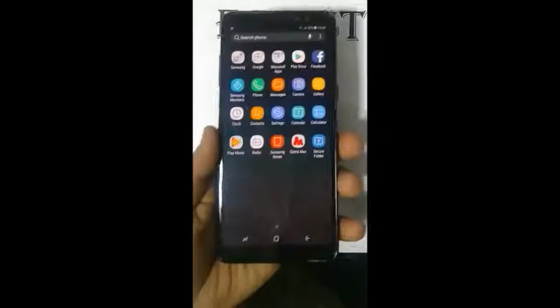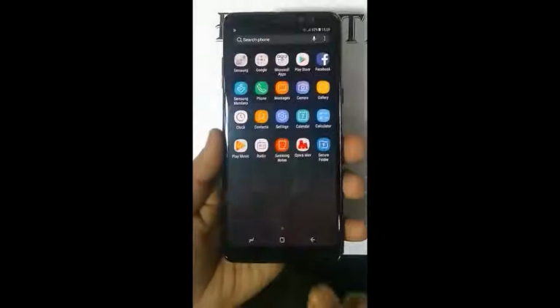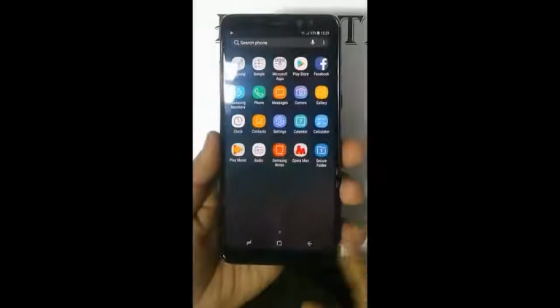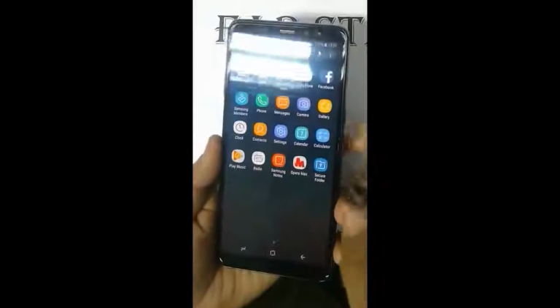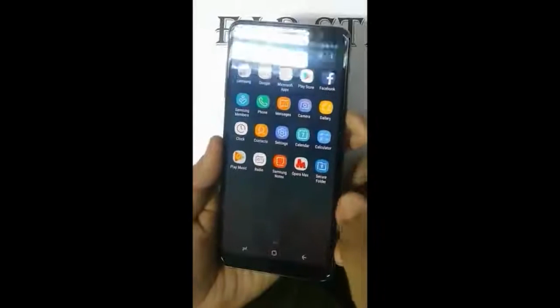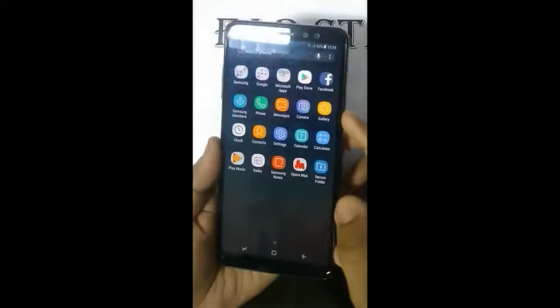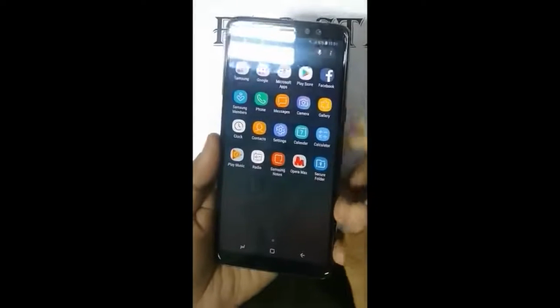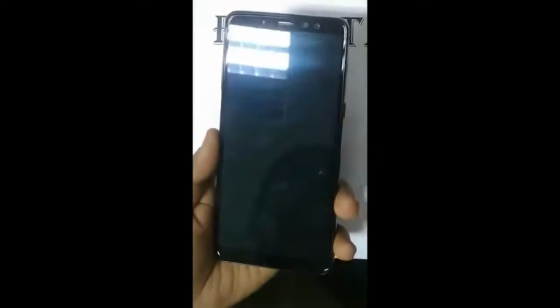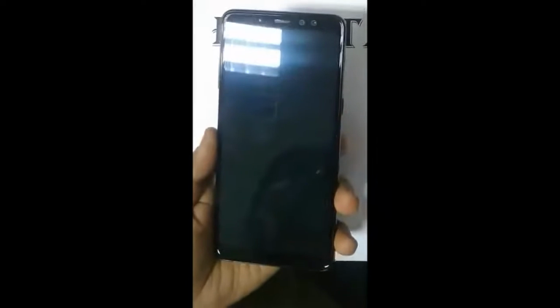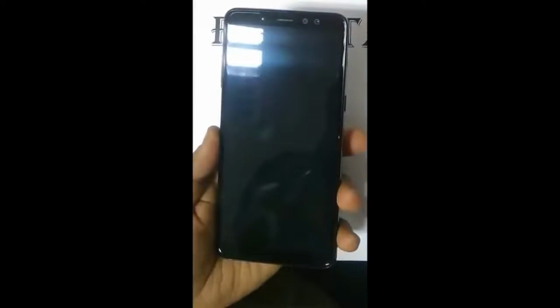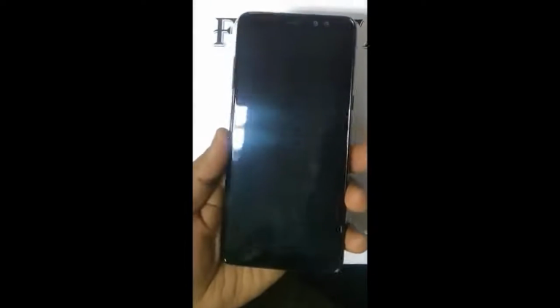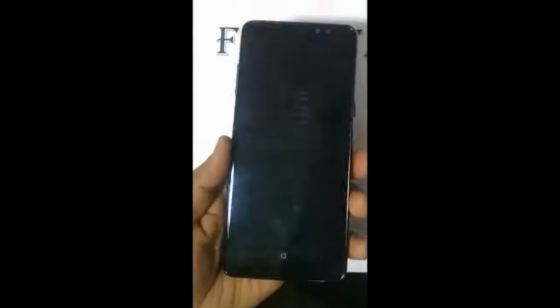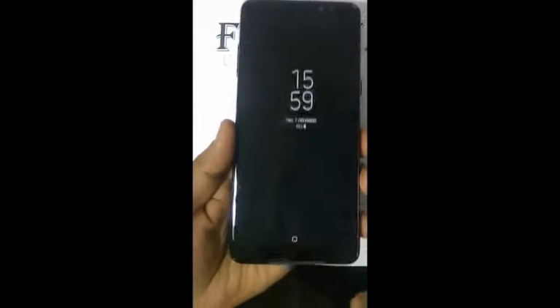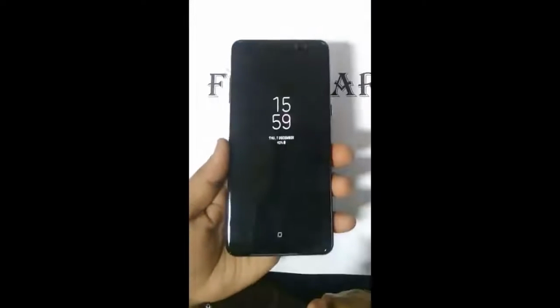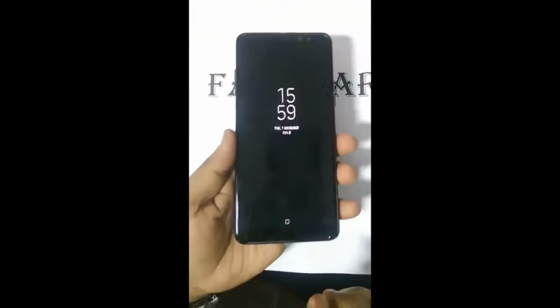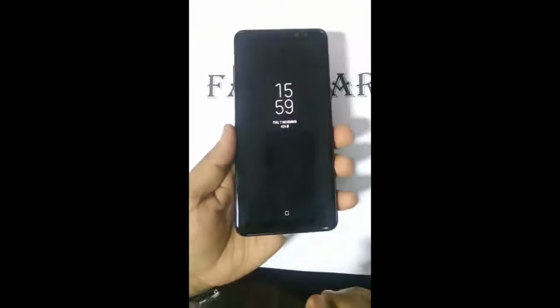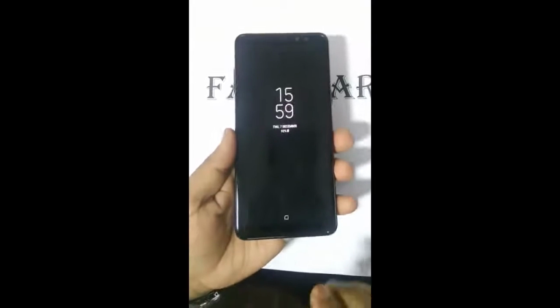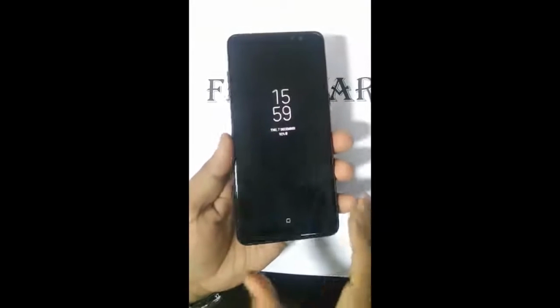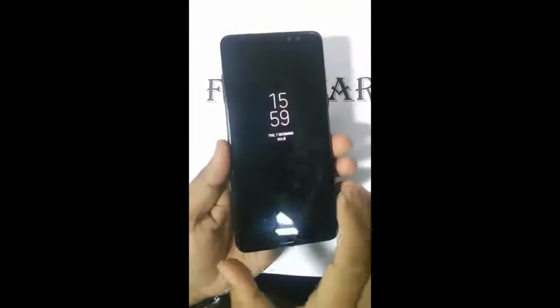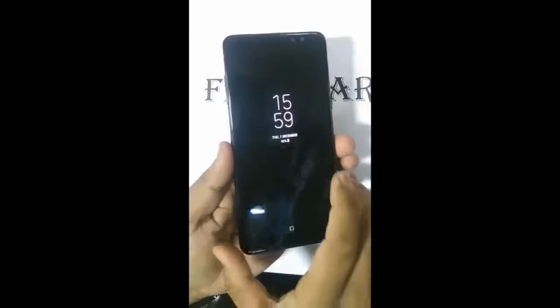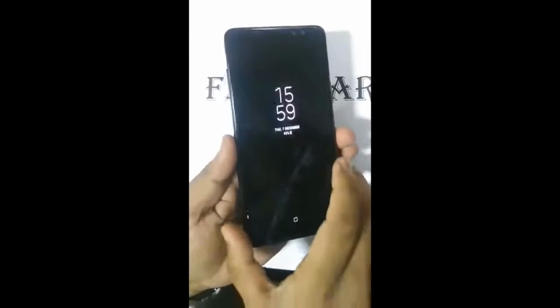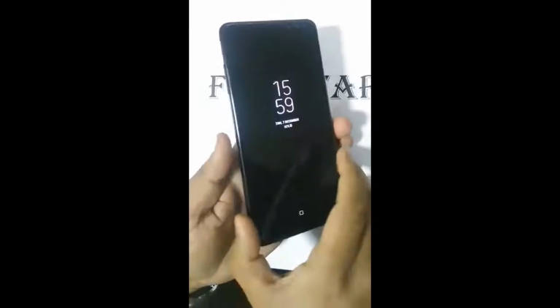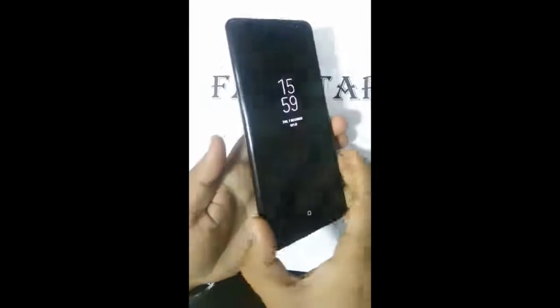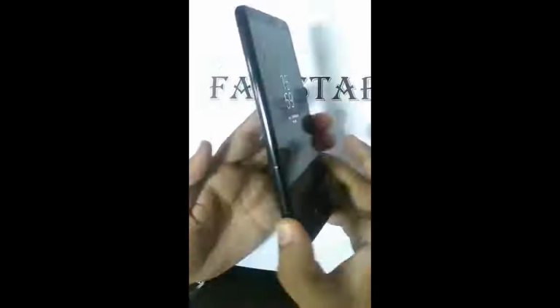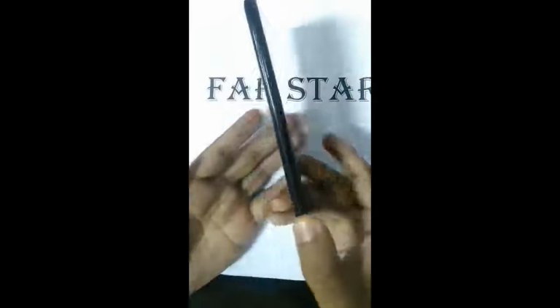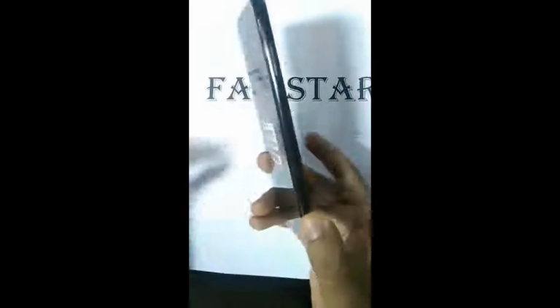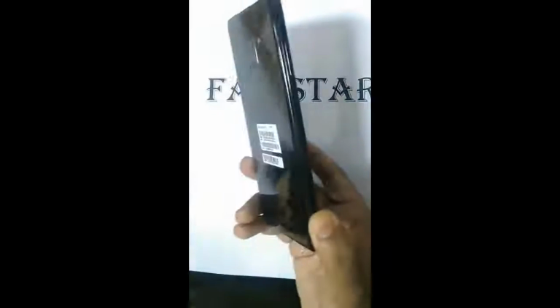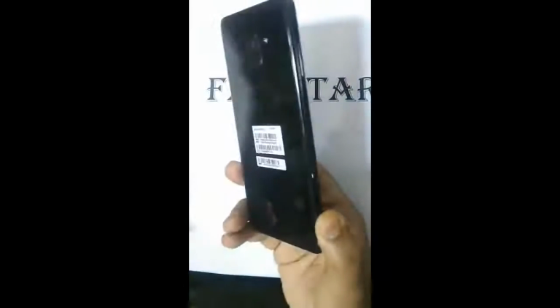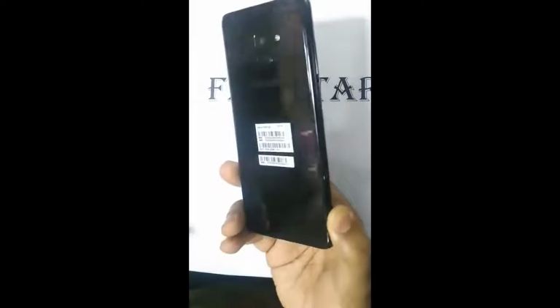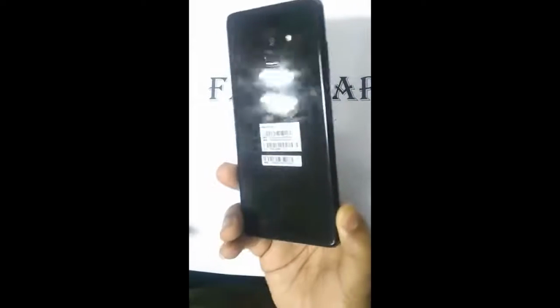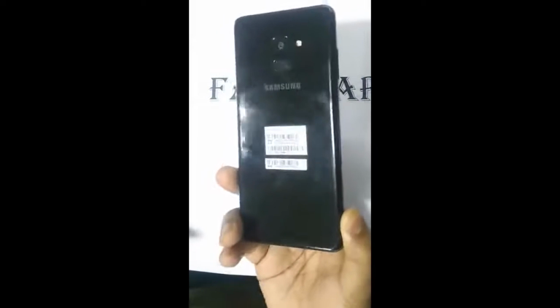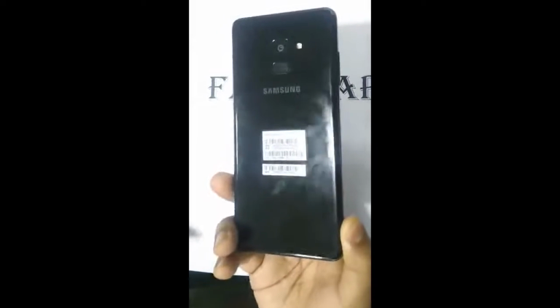Hey guys! Companies try really hard to stop leaks but no one can. The upcoming Samsung Galaxy A8 has also been leaked in a live hands-on video.